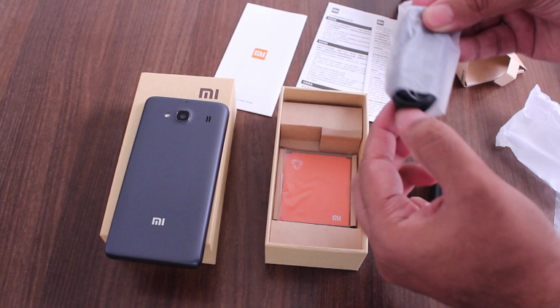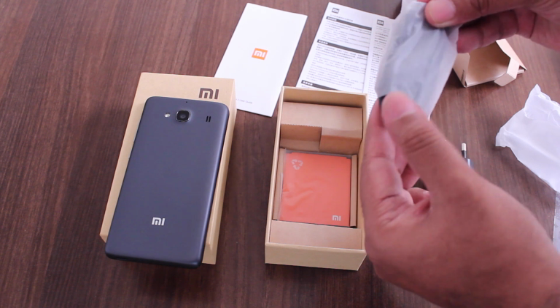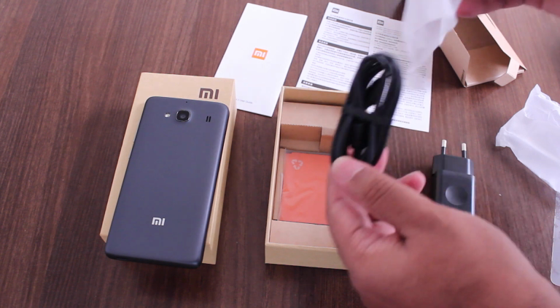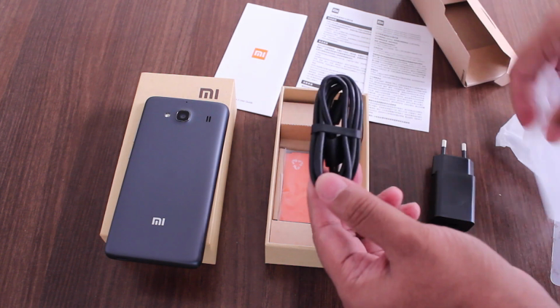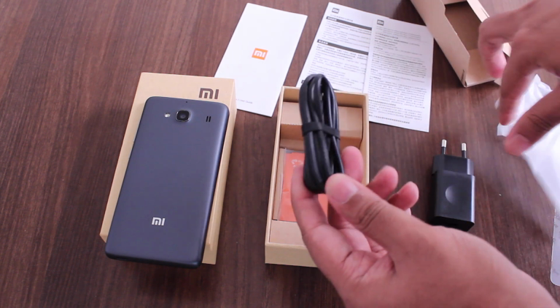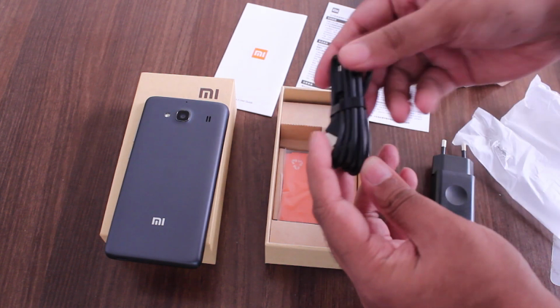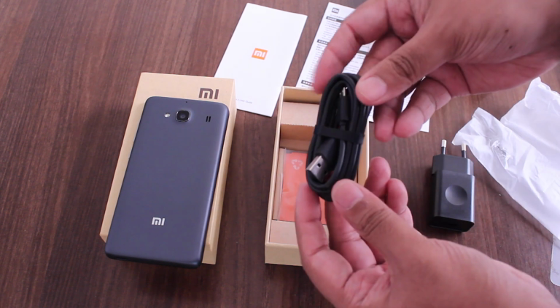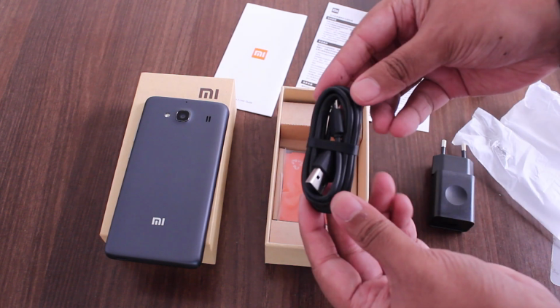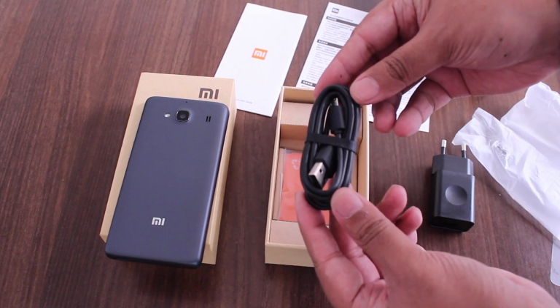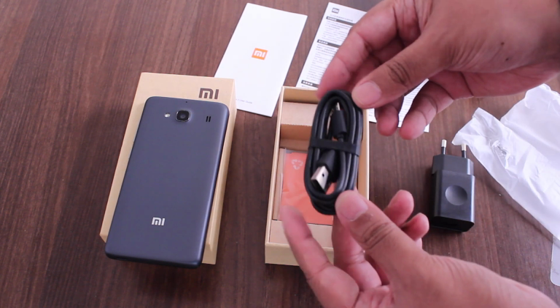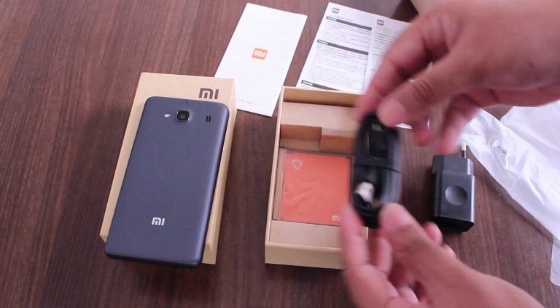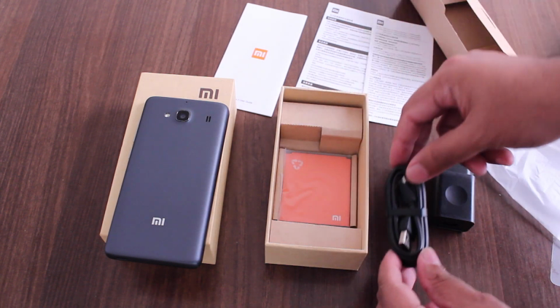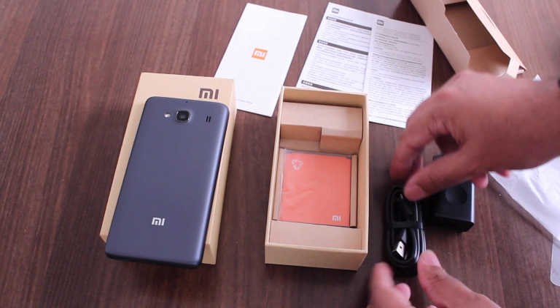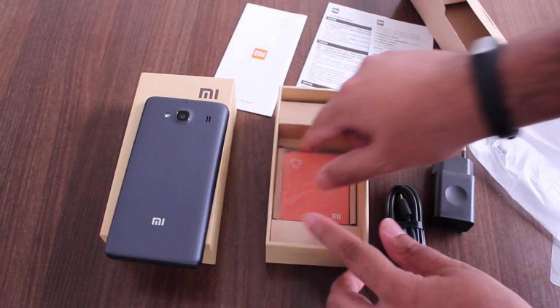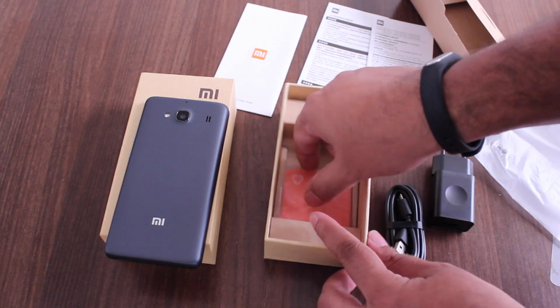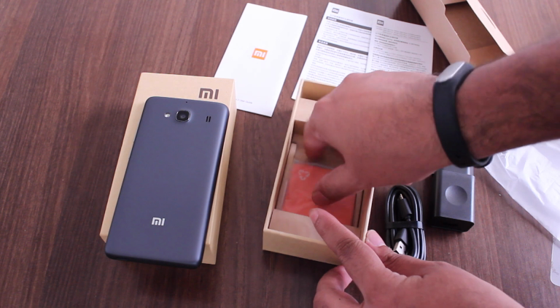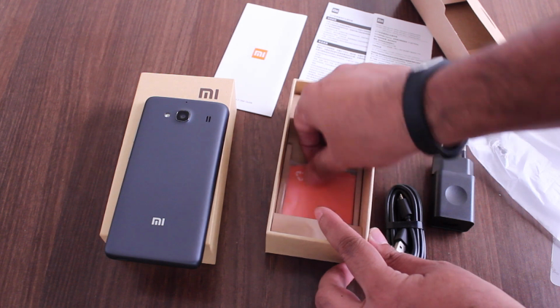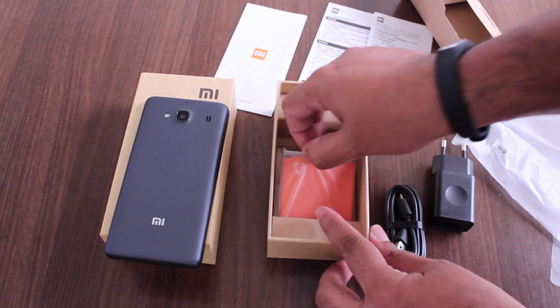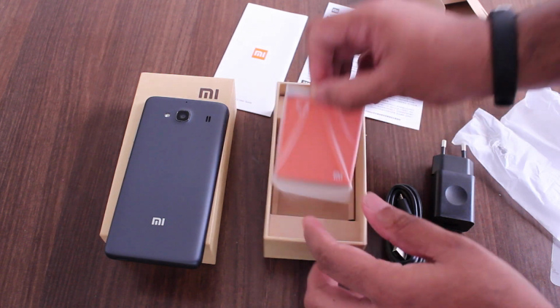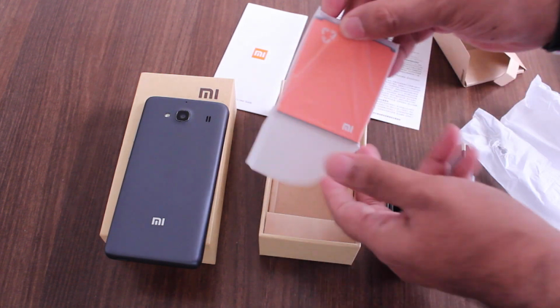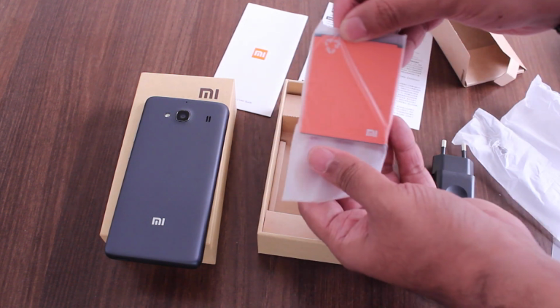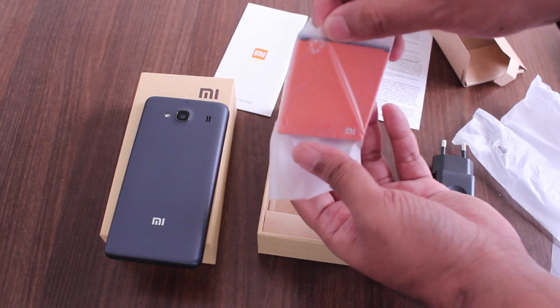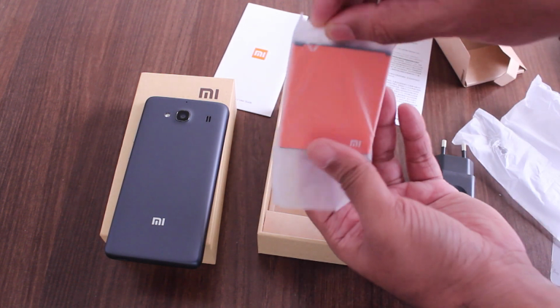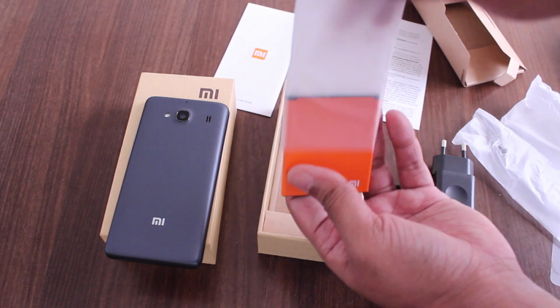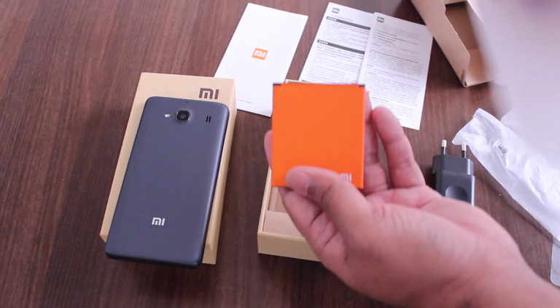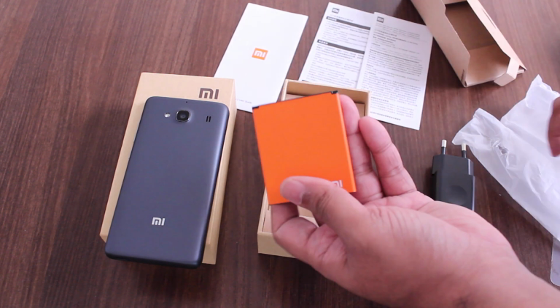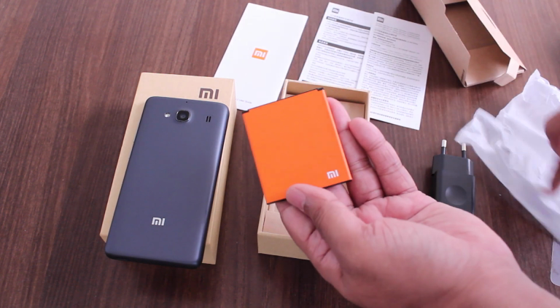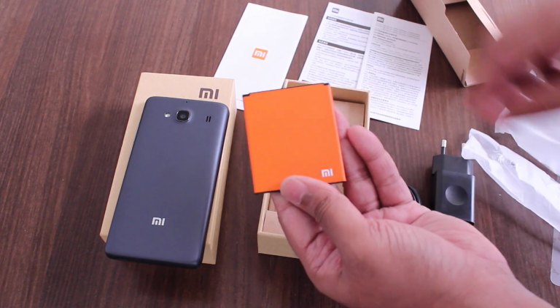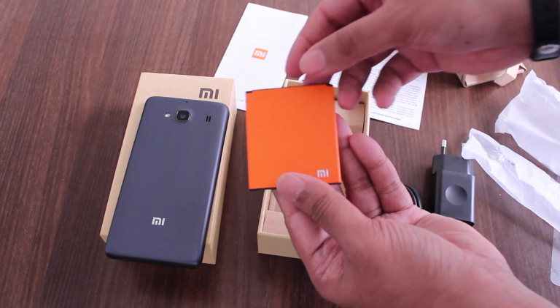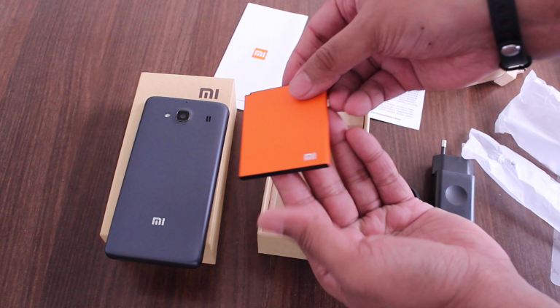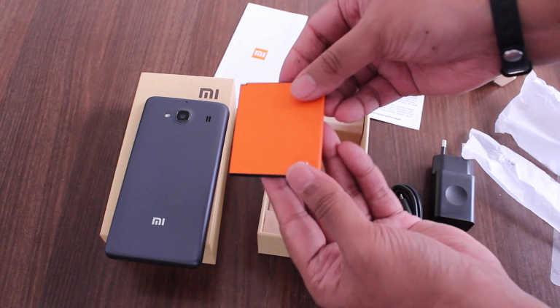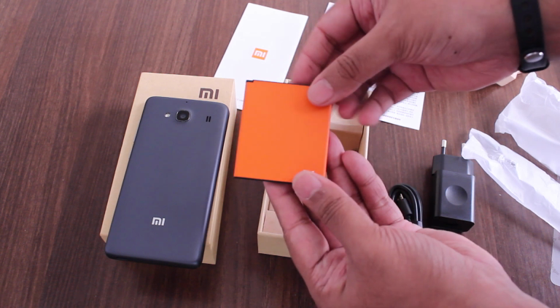Right over here. And of course, the most important part — the battery. Right there.